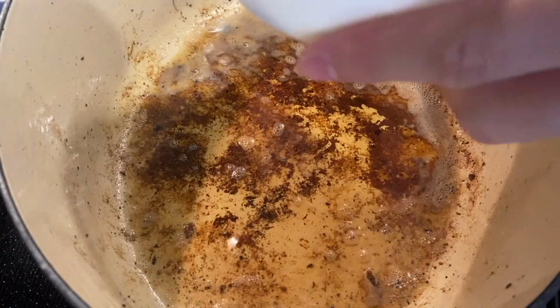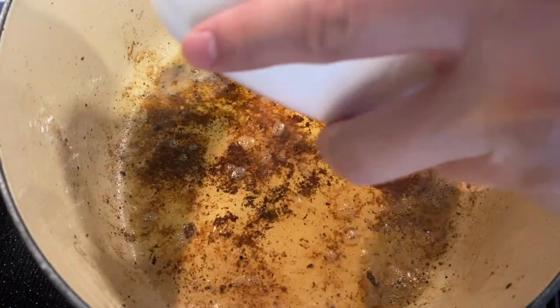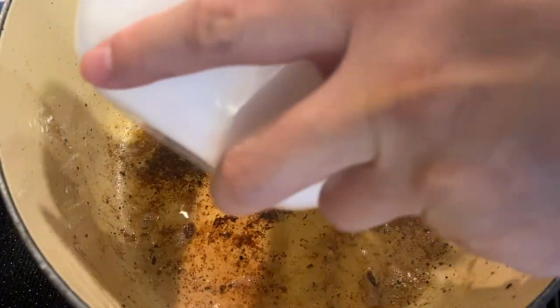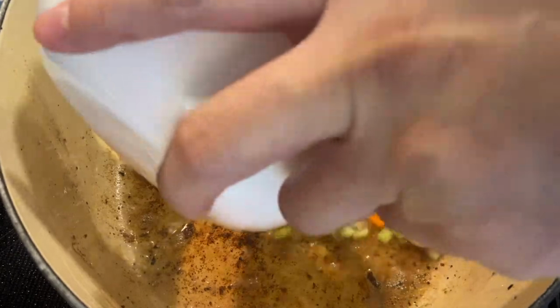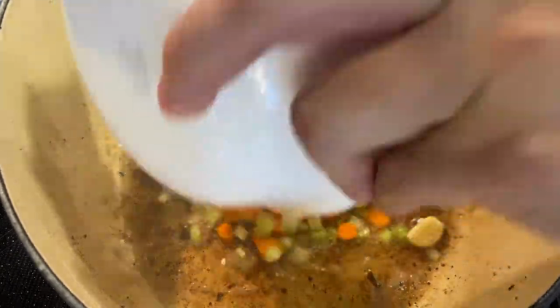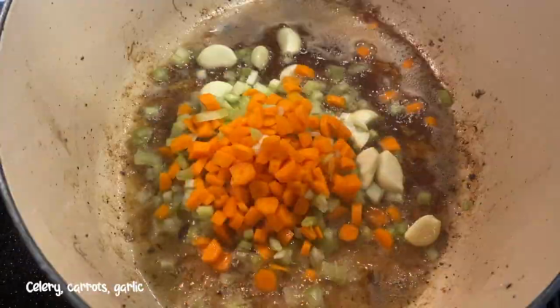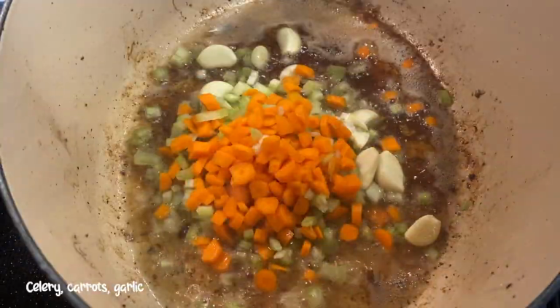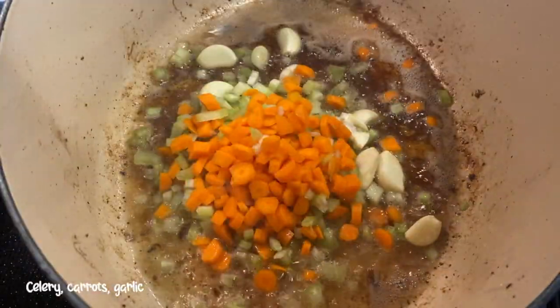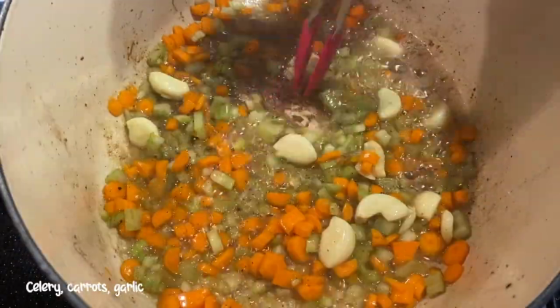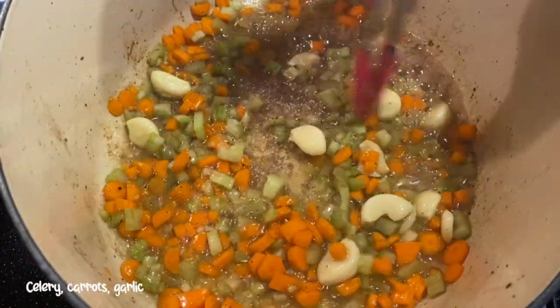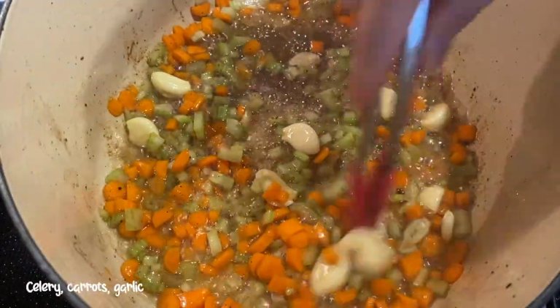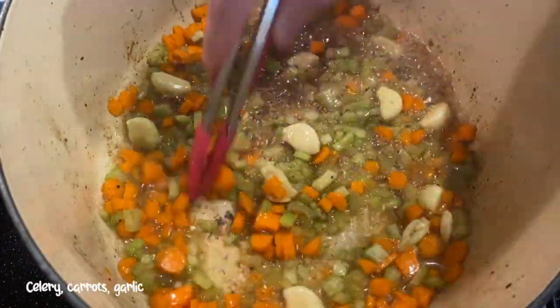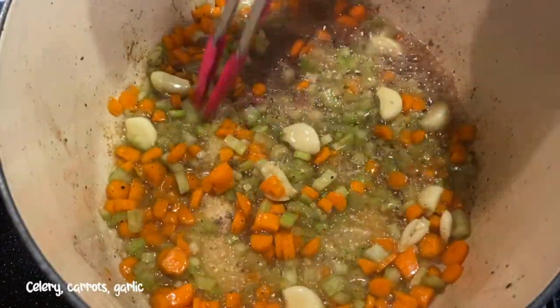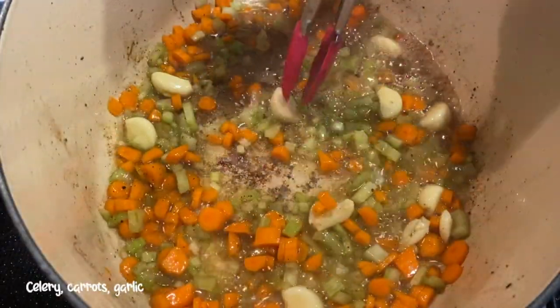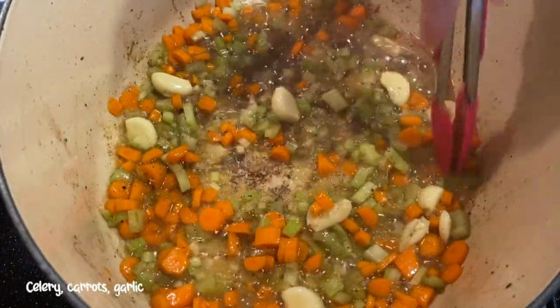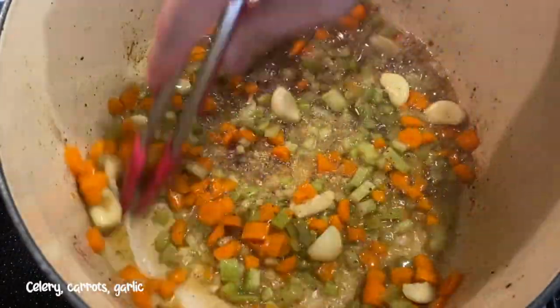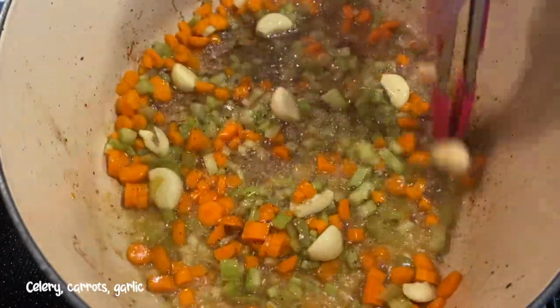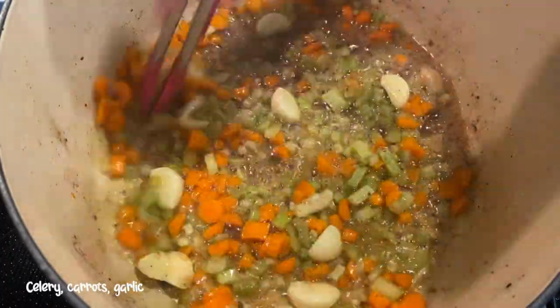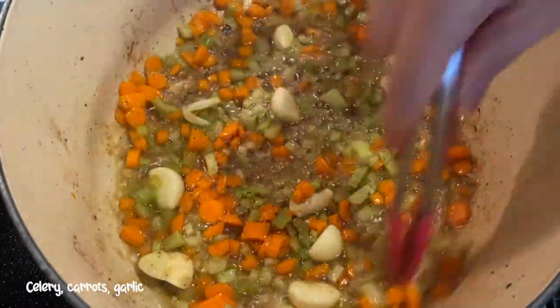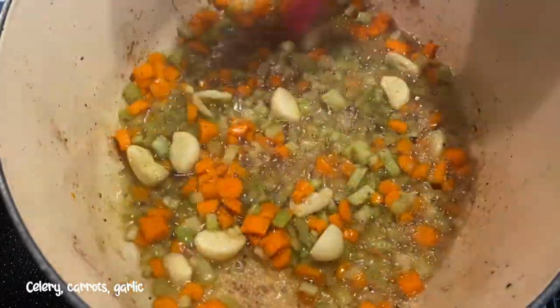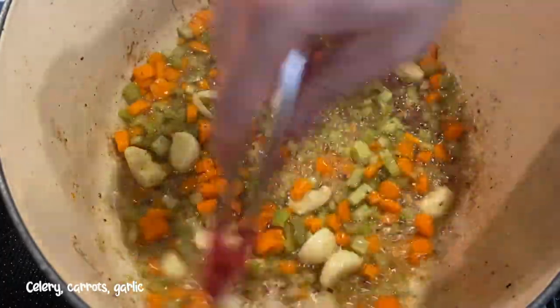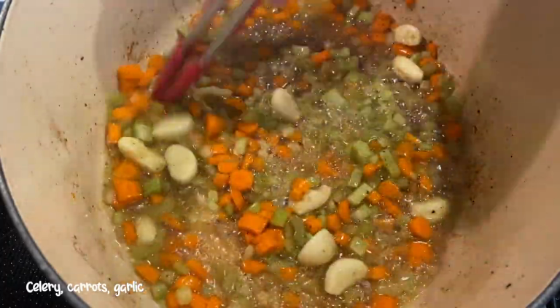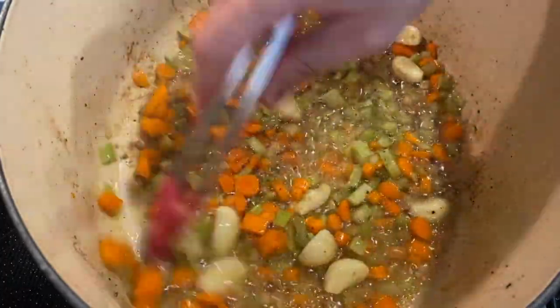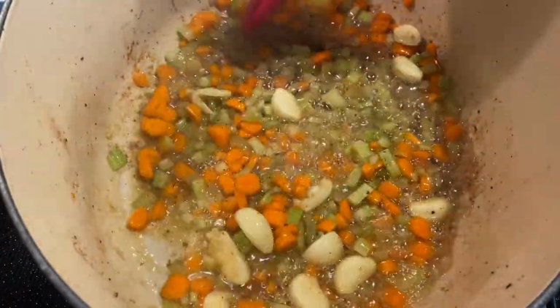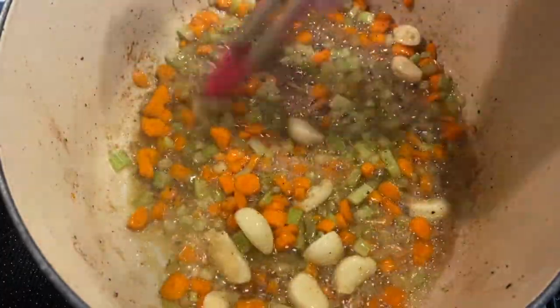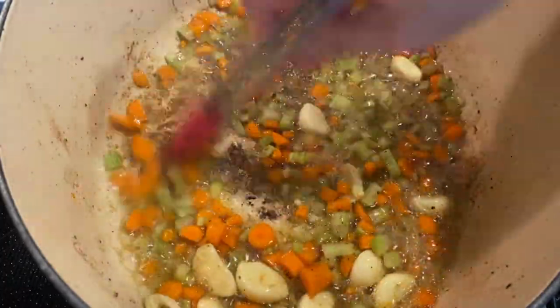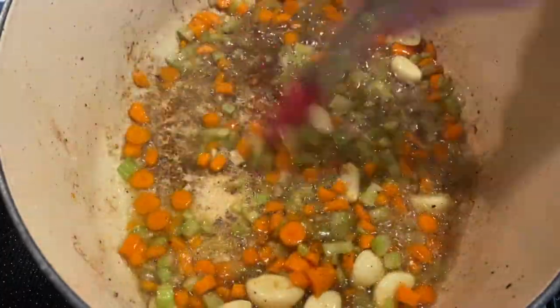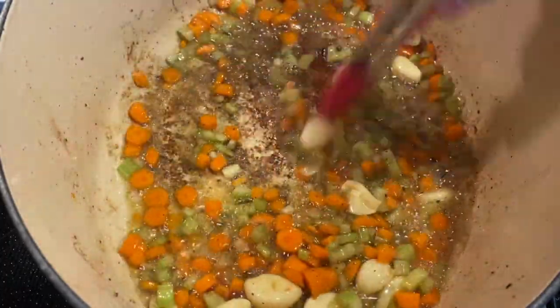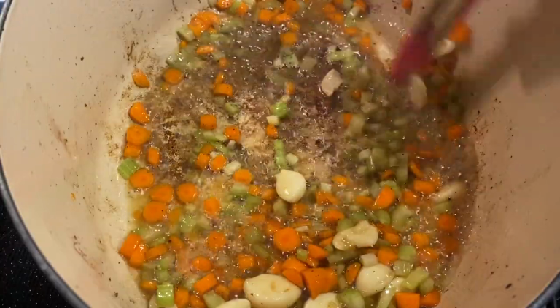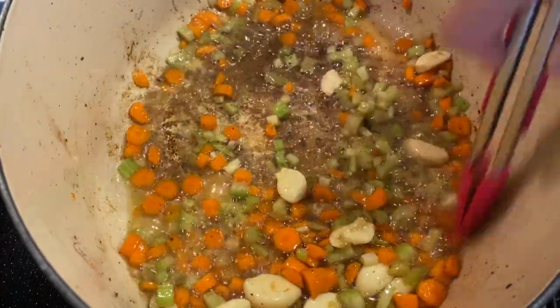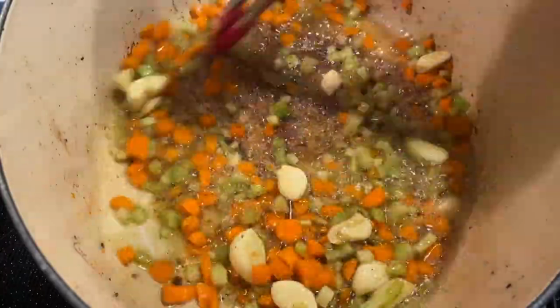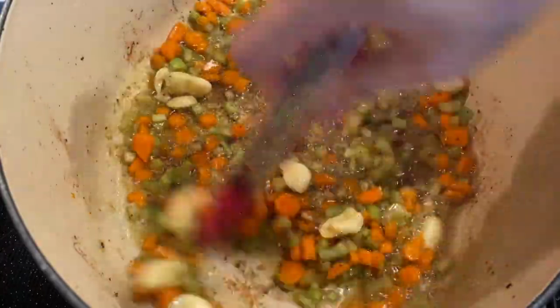Without cleaning the Dutch oven, add in the celery, finely diced carrots, and garlic. Do not add in the large chunks of carrots yet — we're saving that for later. The fat rendered from the short ribs is going to give this a really nice flavor.